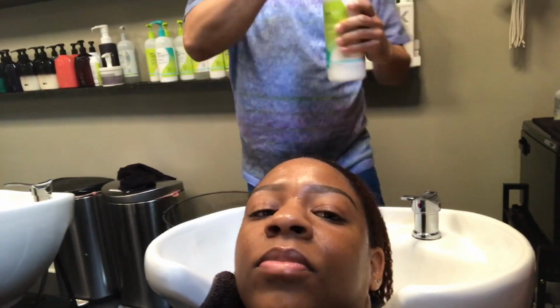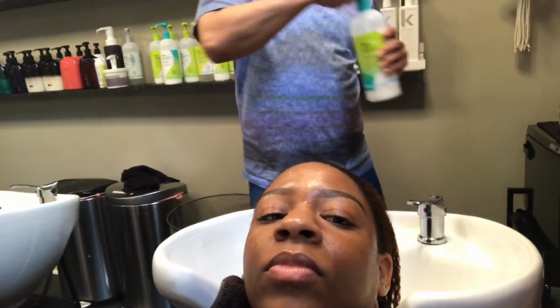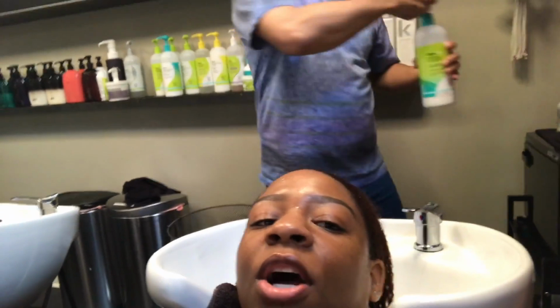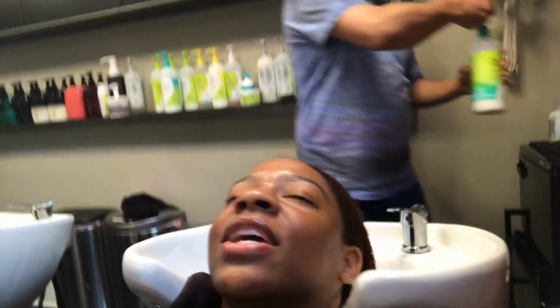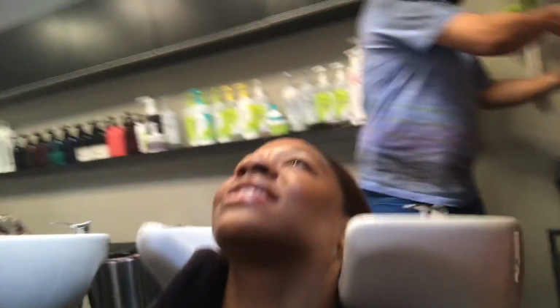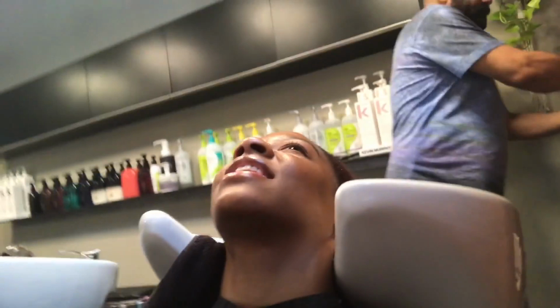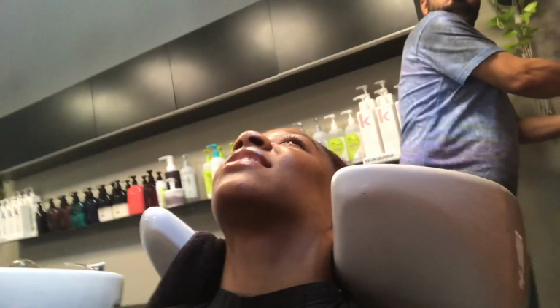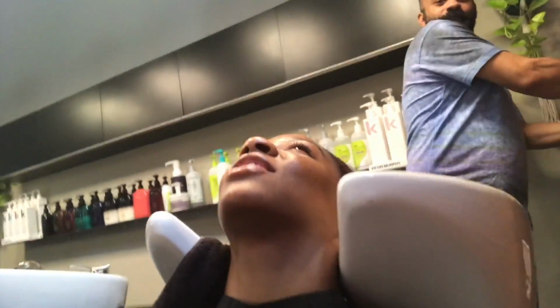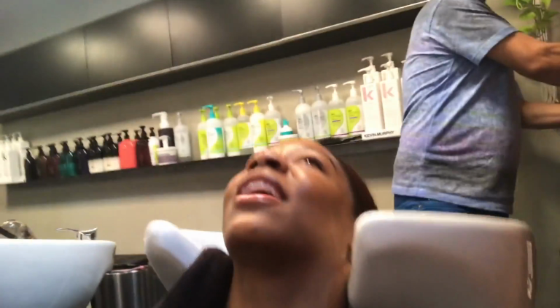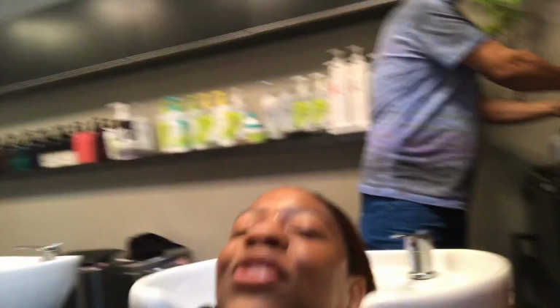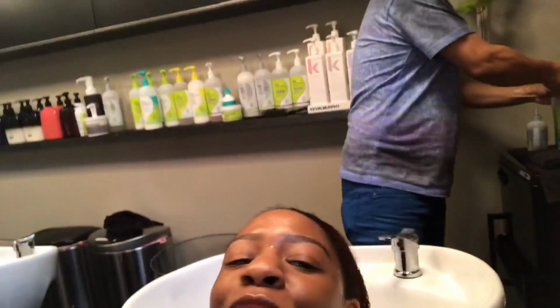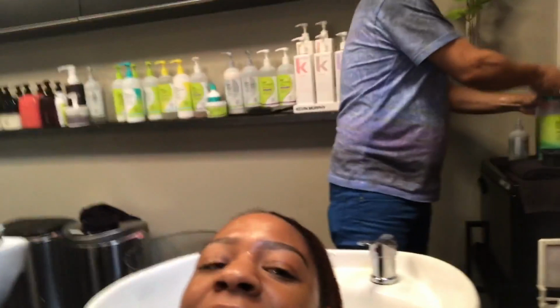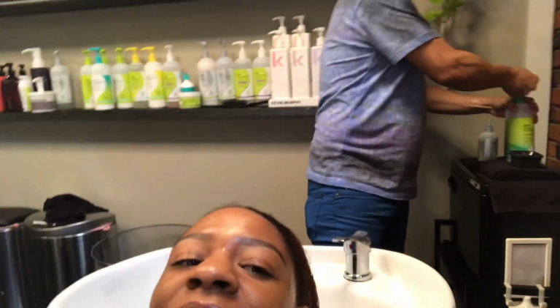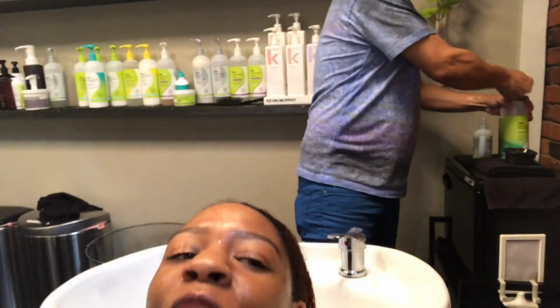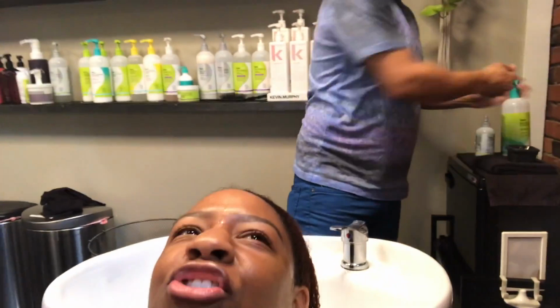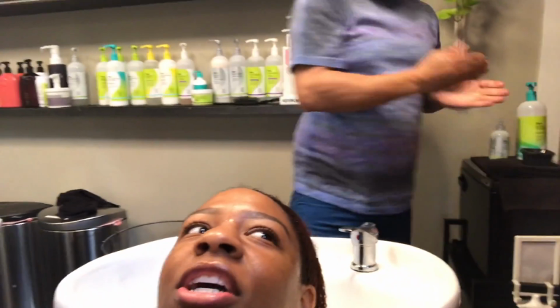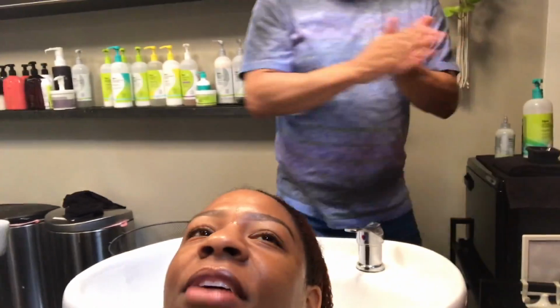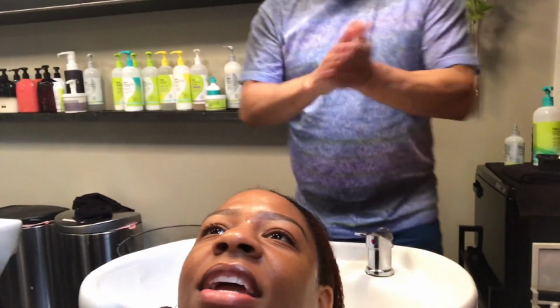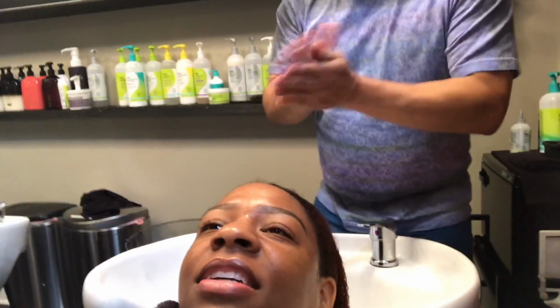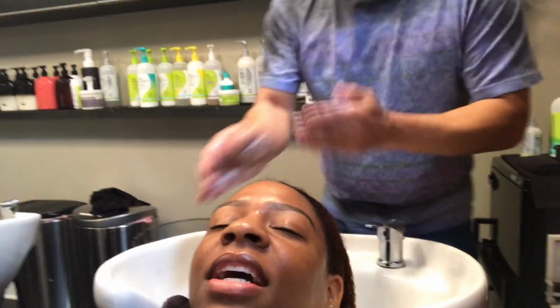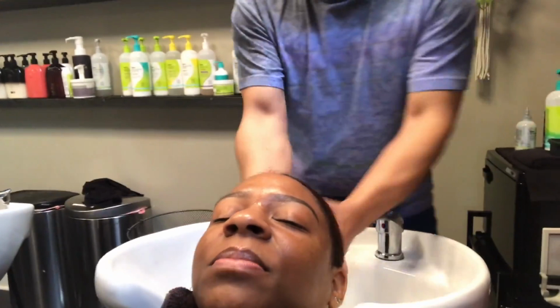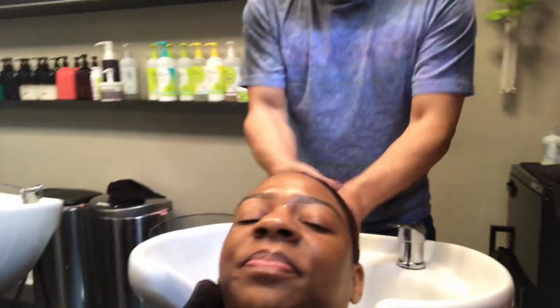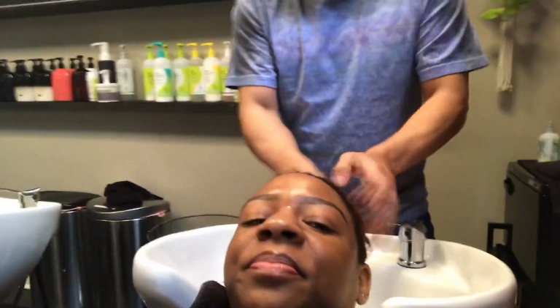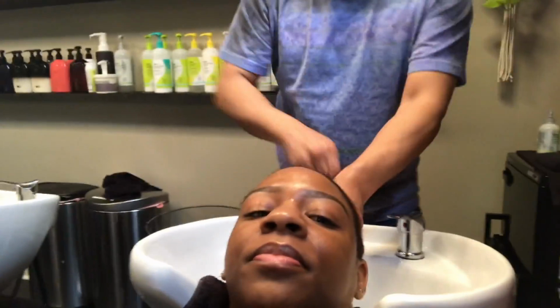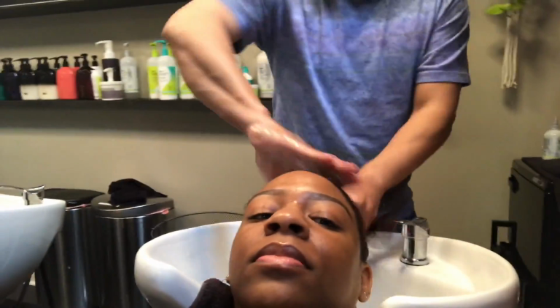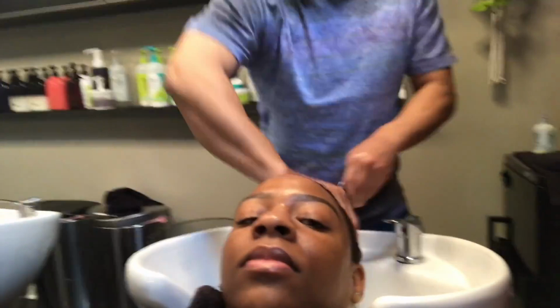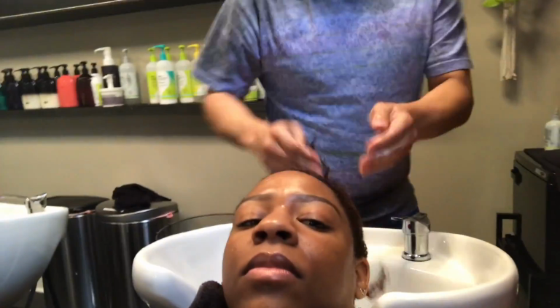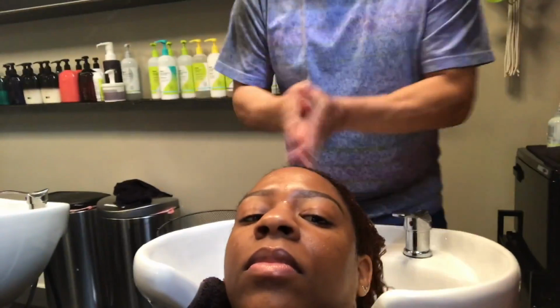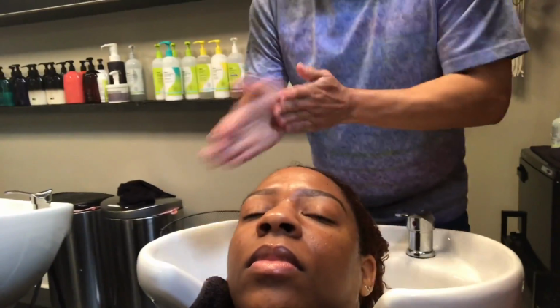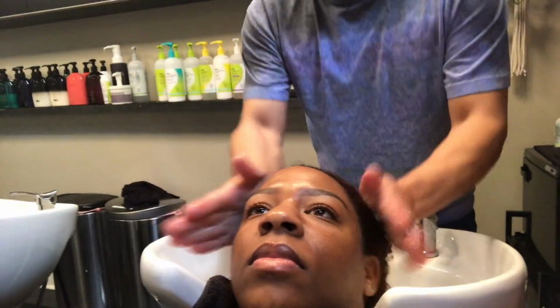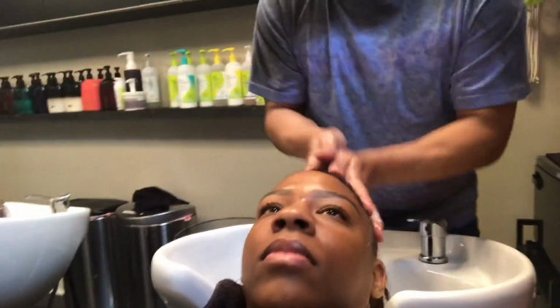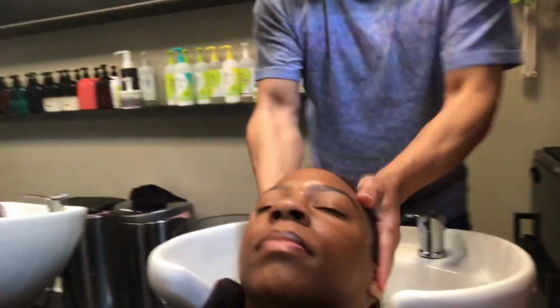This is their line for super dry or extra curly hair right here. We used the One Condition by DevaCurl.